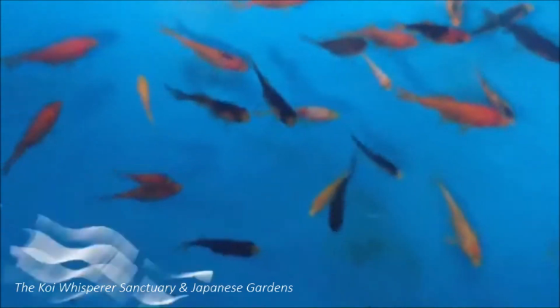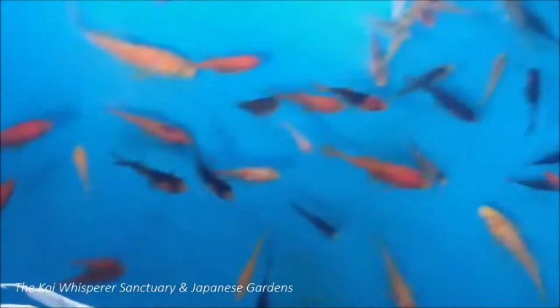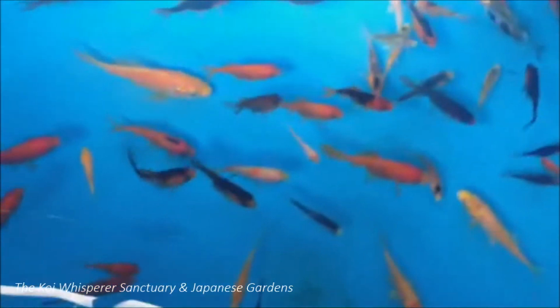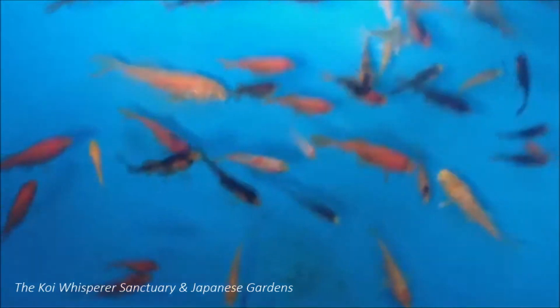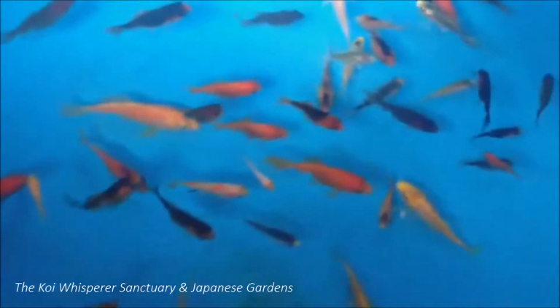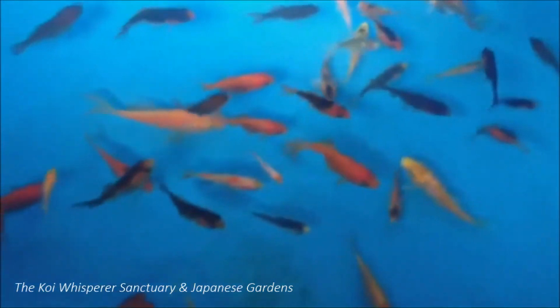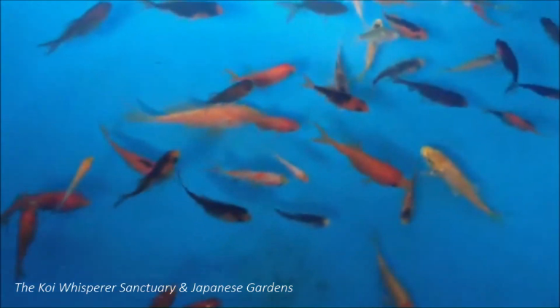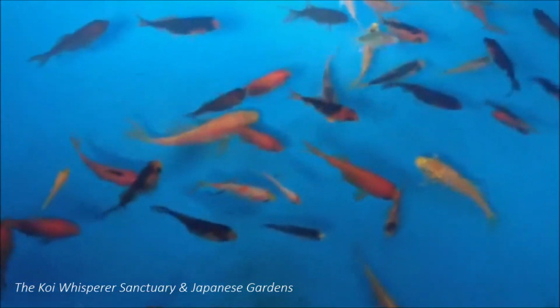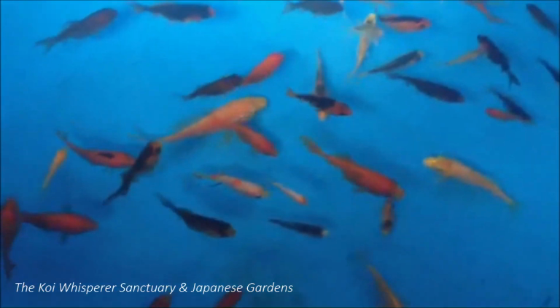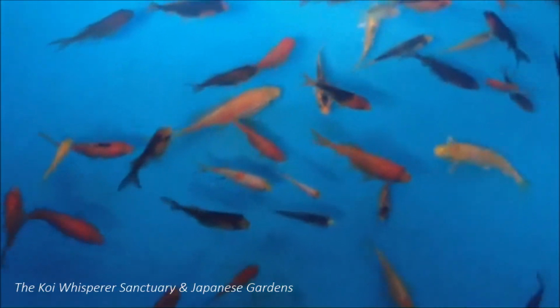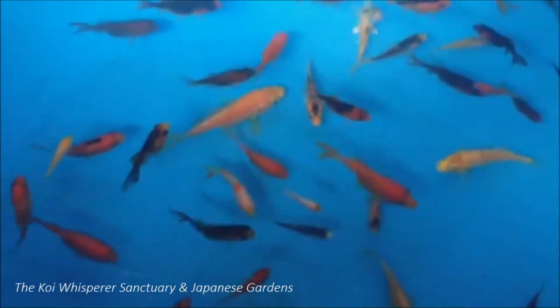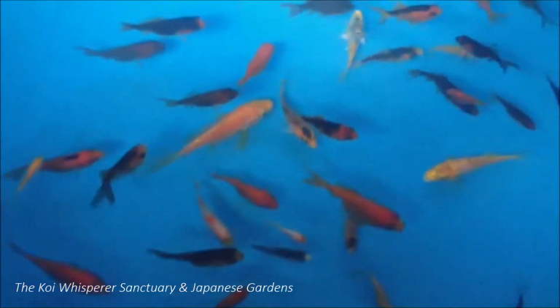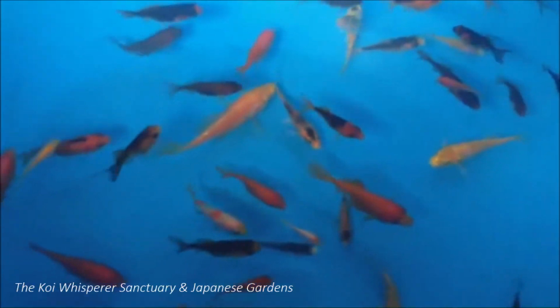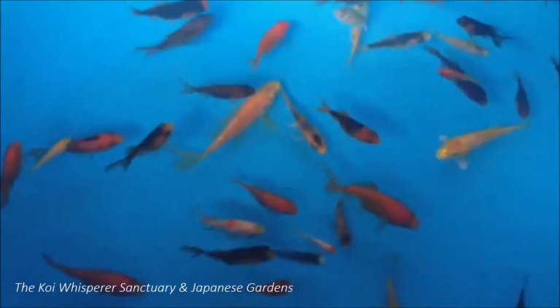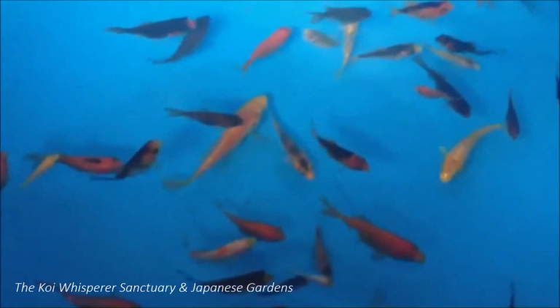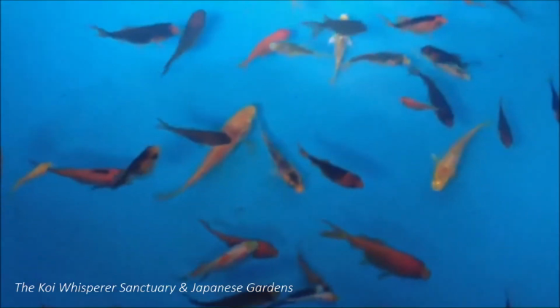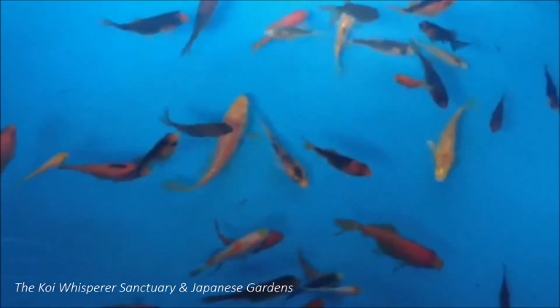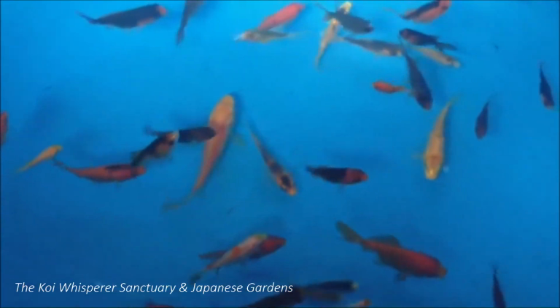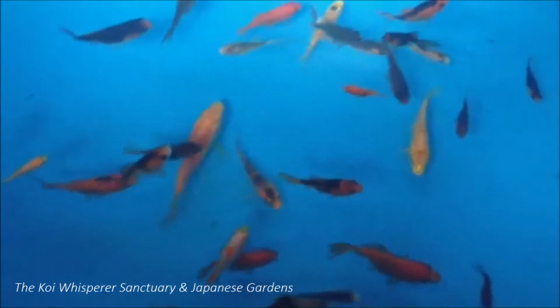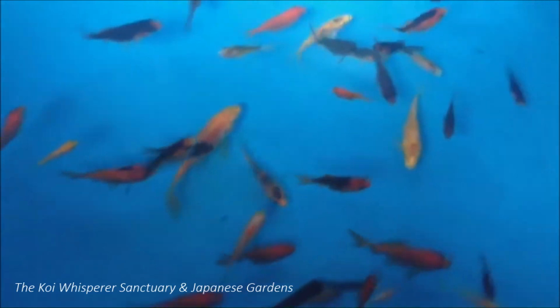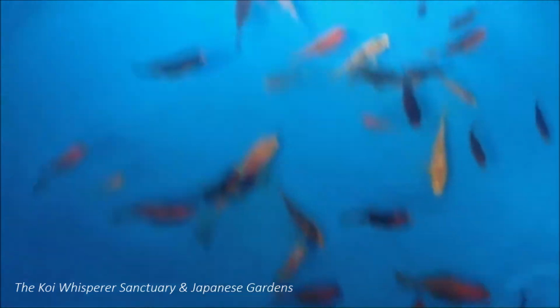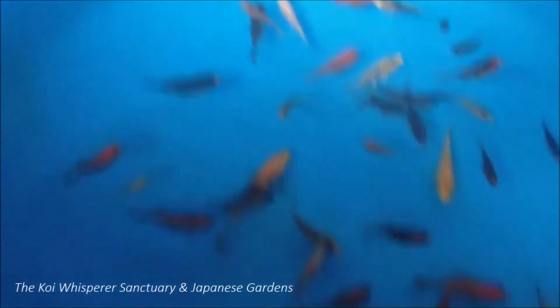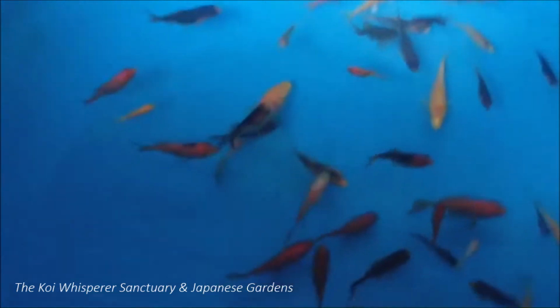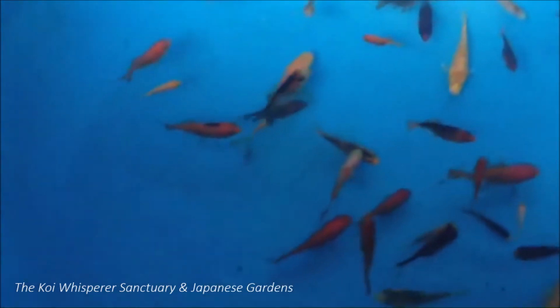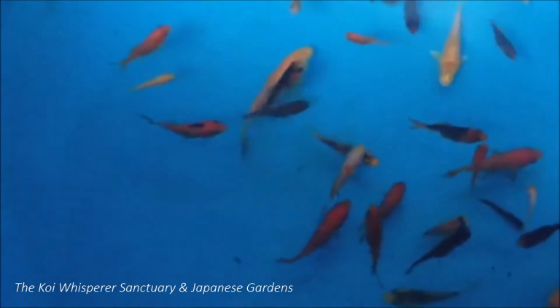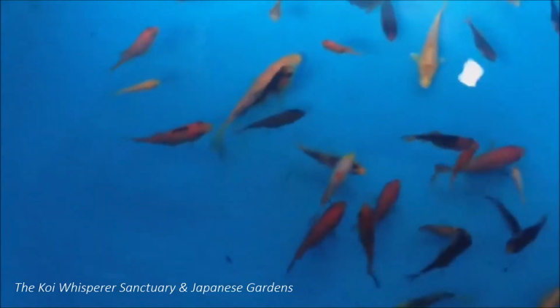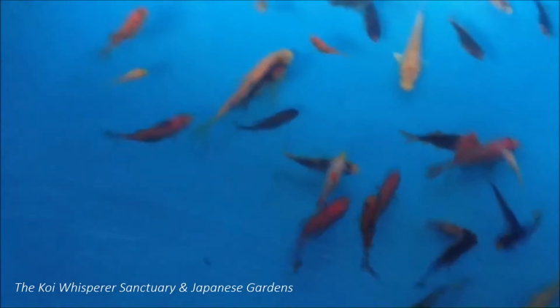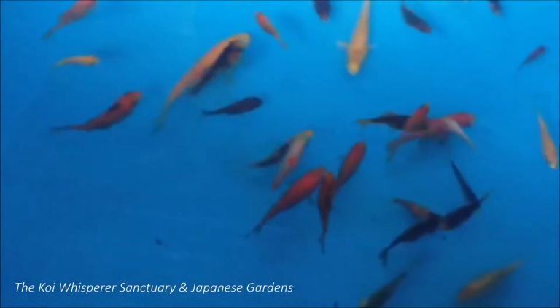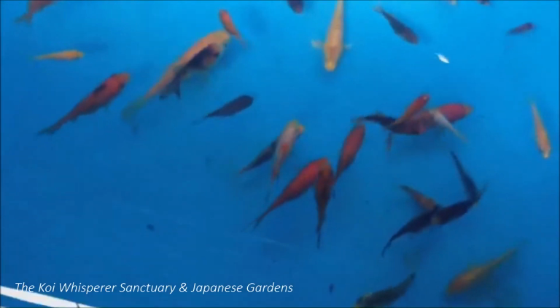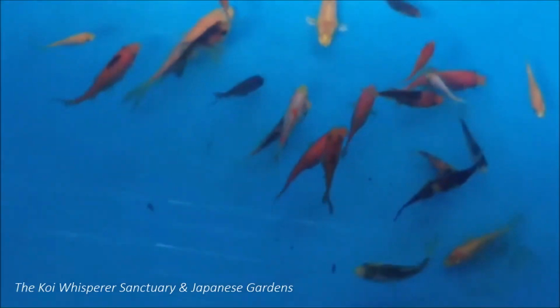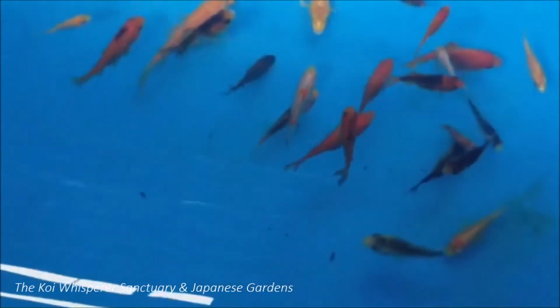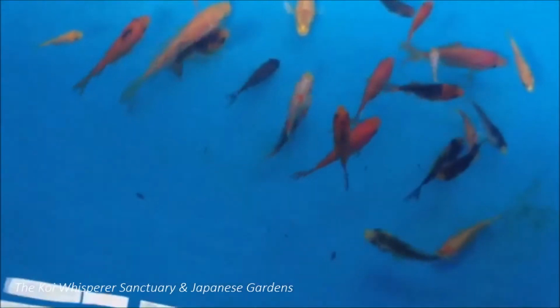They will be here throughout the winter and then next spring they'll be available to be adopted. How sweet is this.